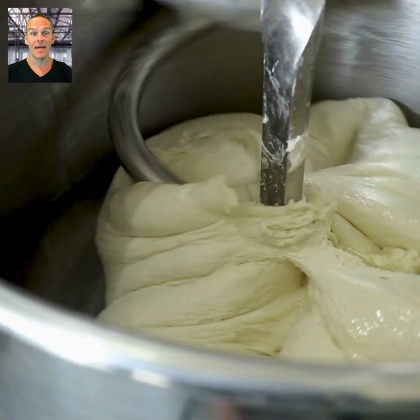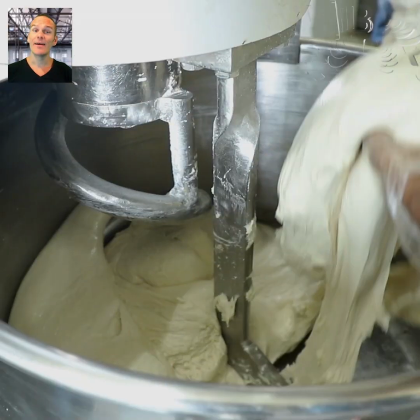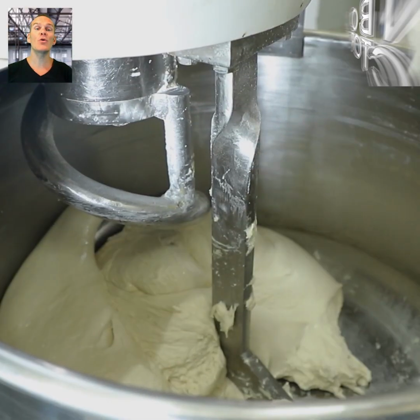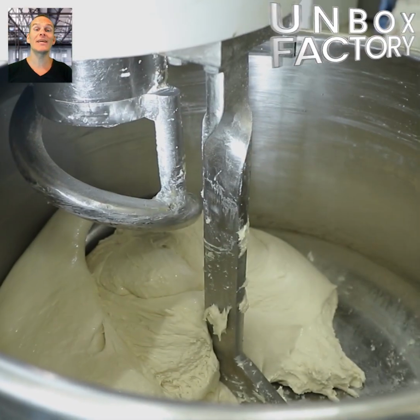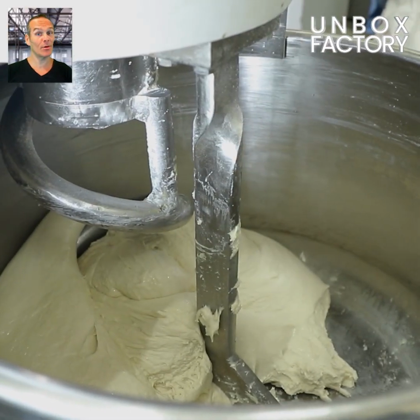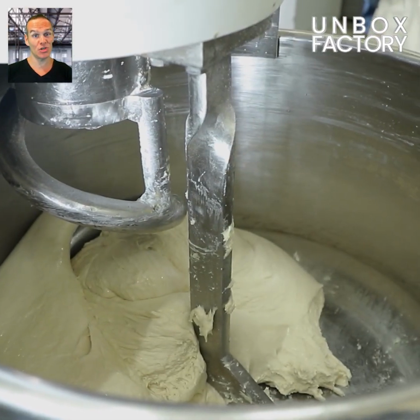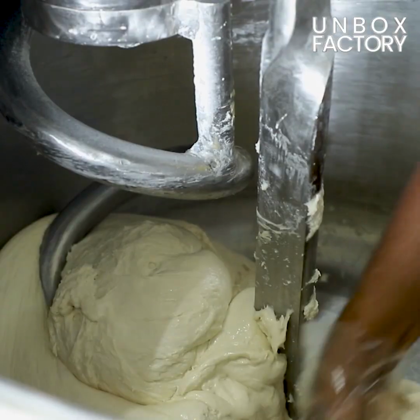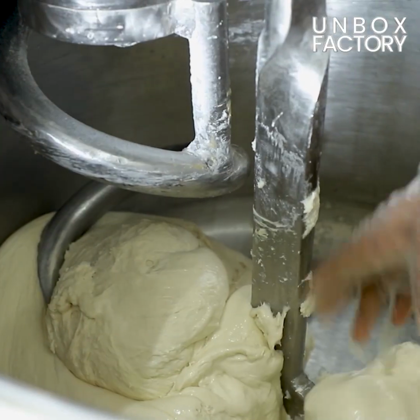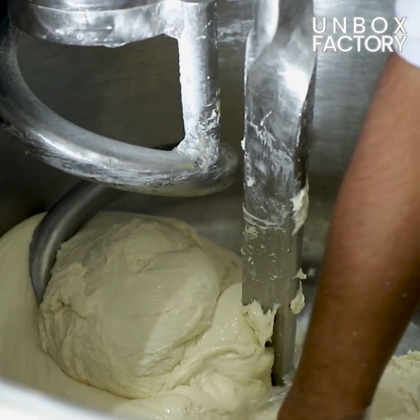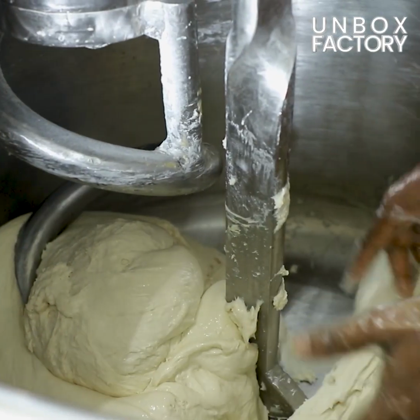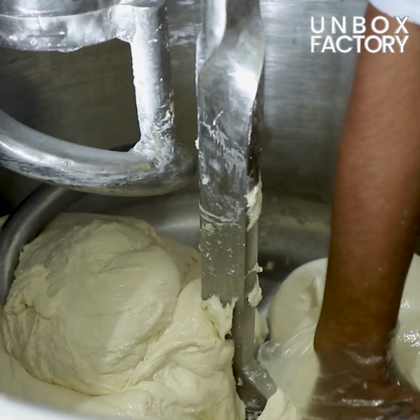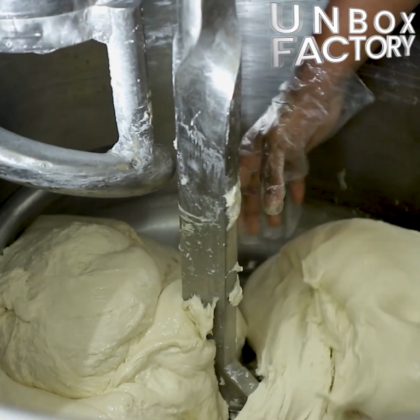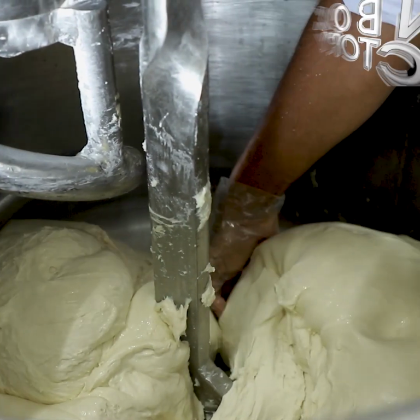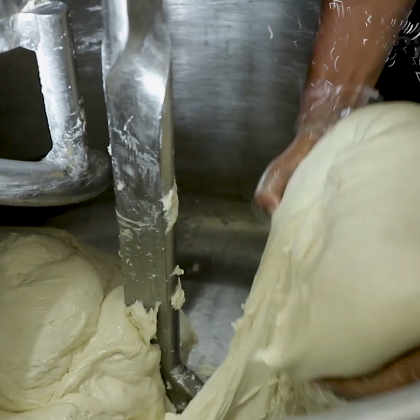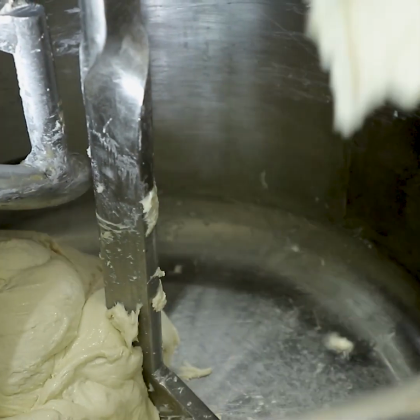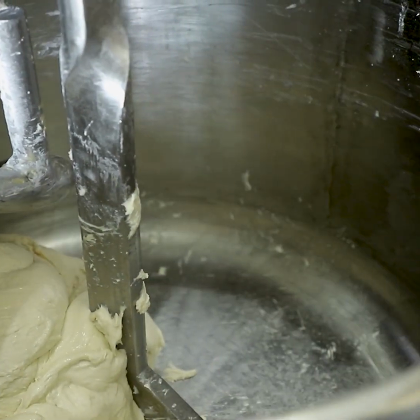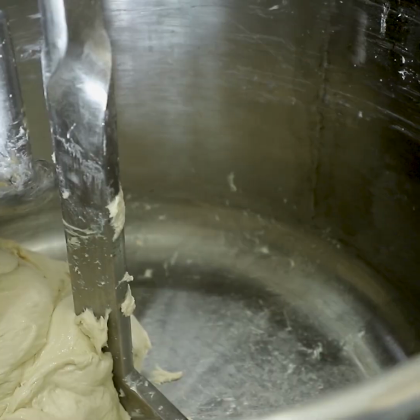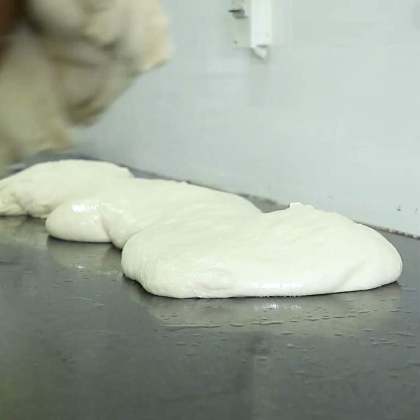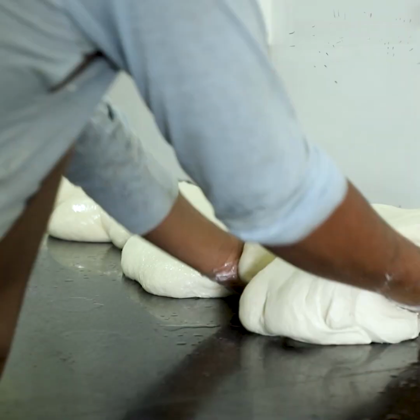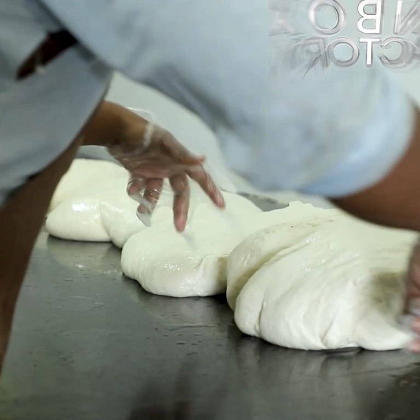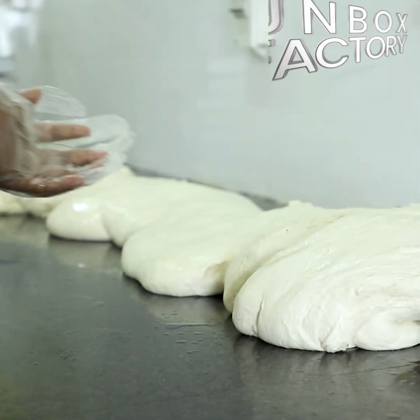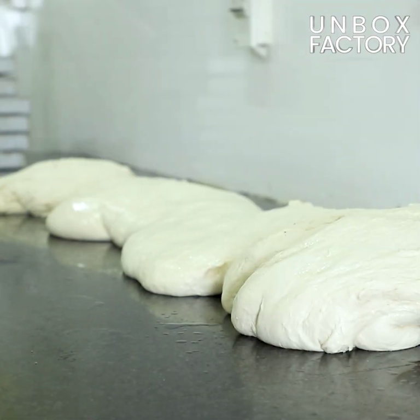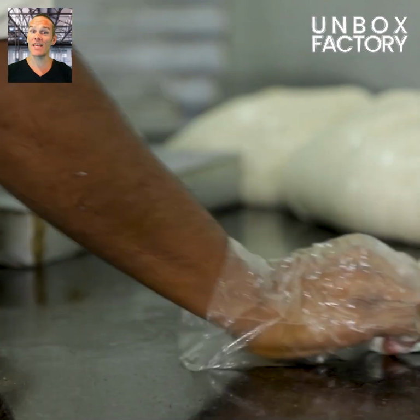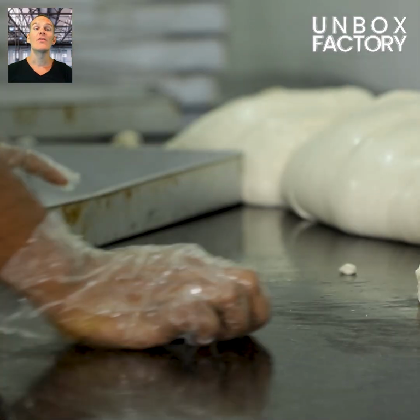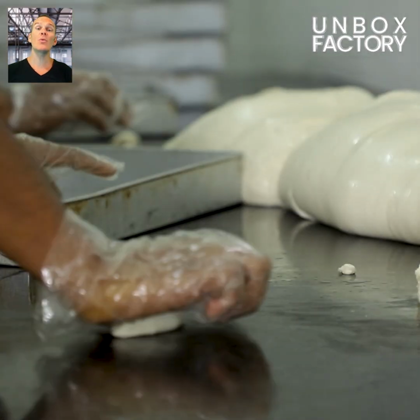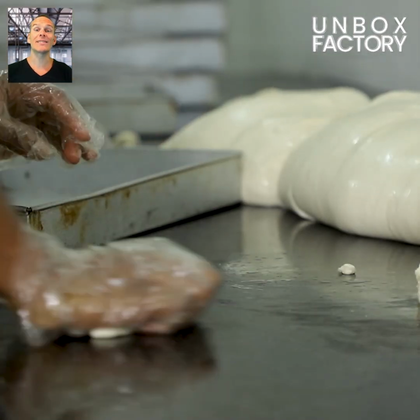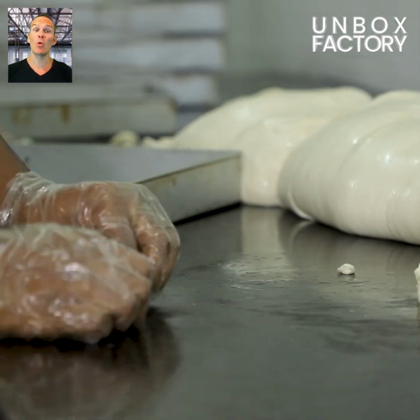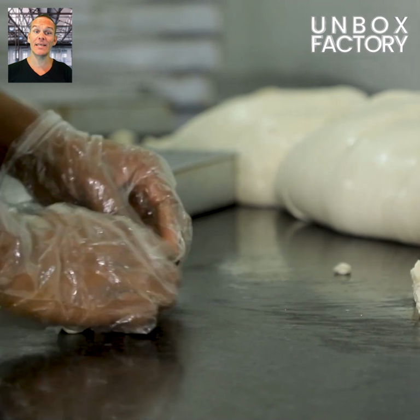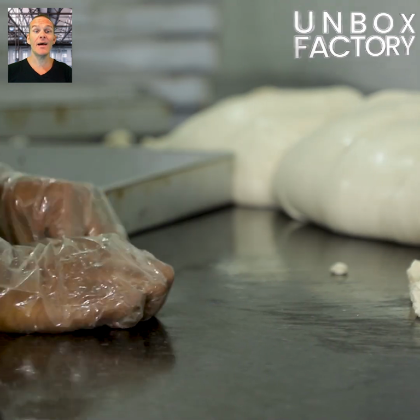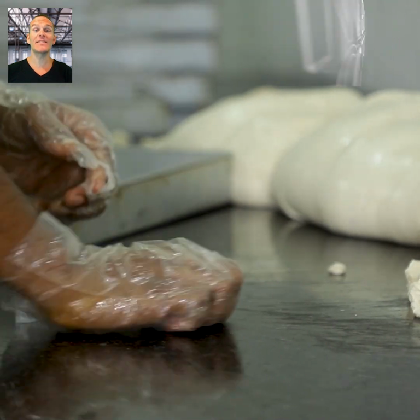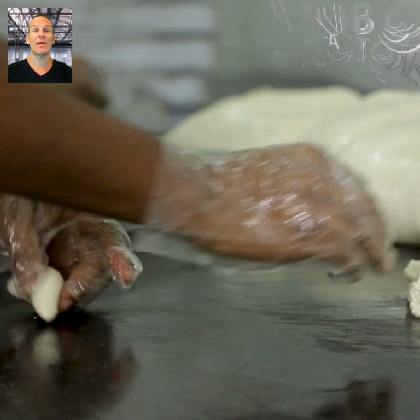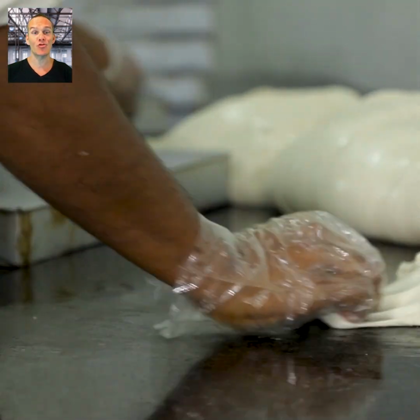Here, dough is taken out of the machine. After that, the dough is cut into small pieces and placed in the baking tray.